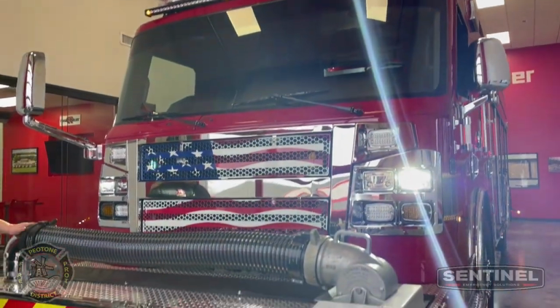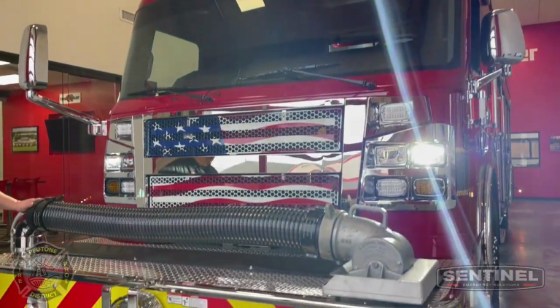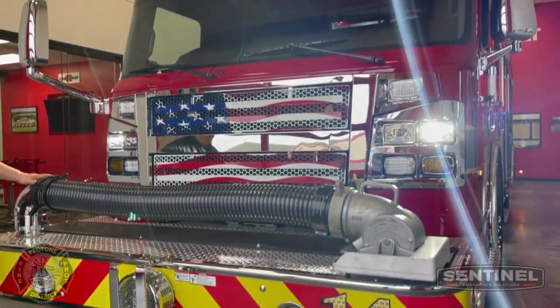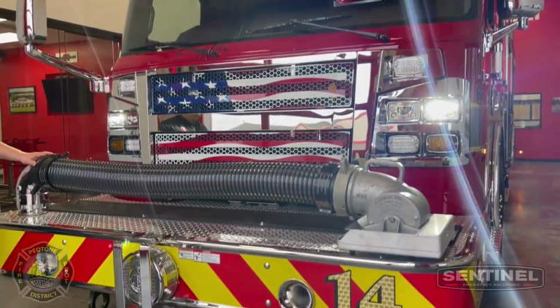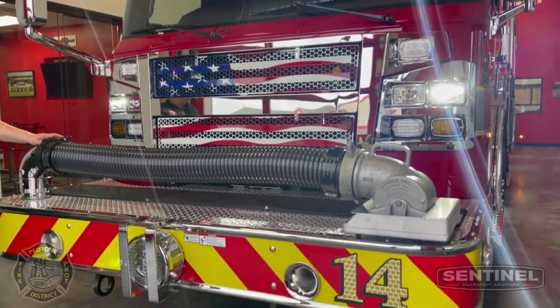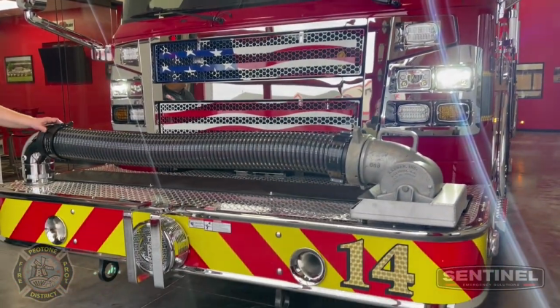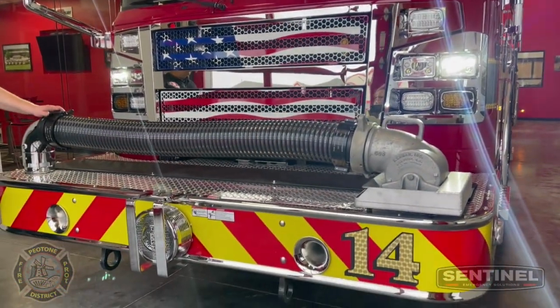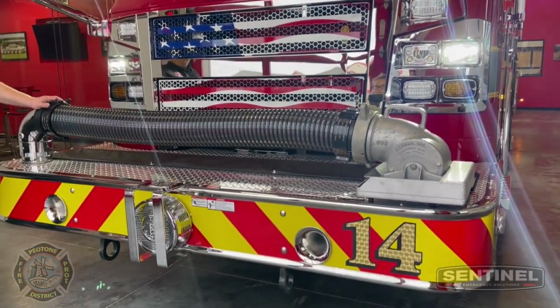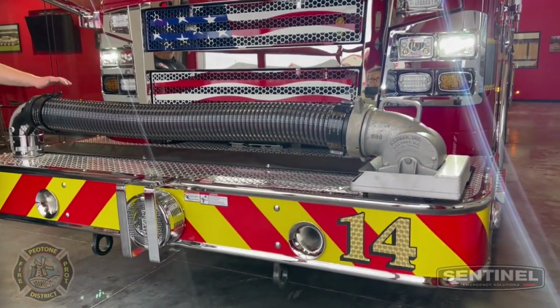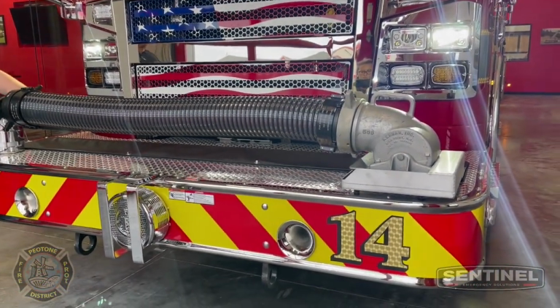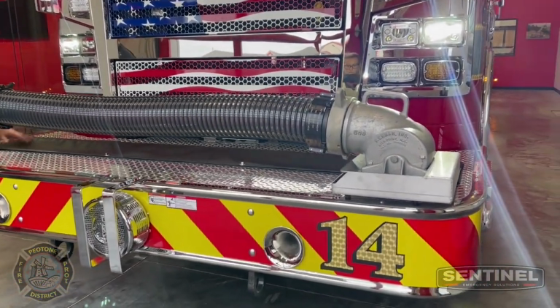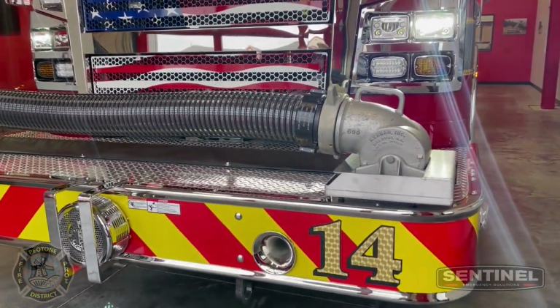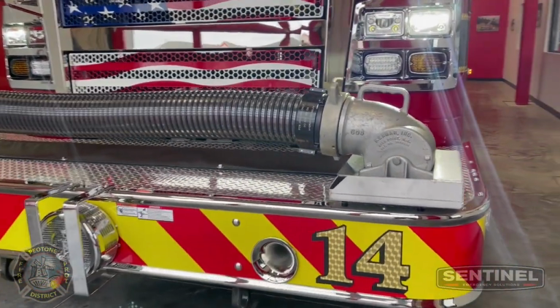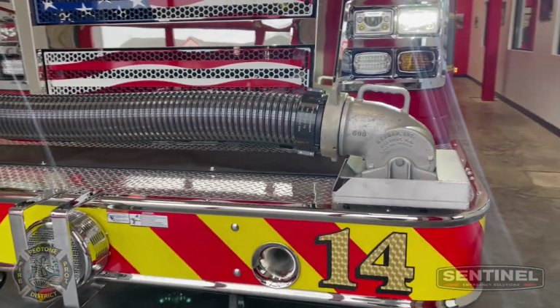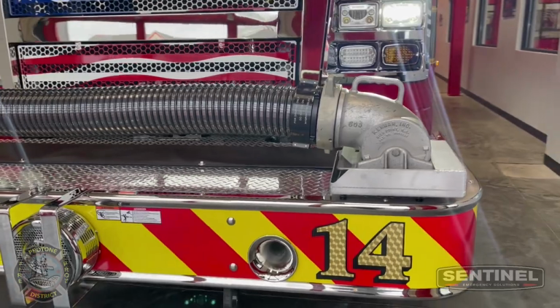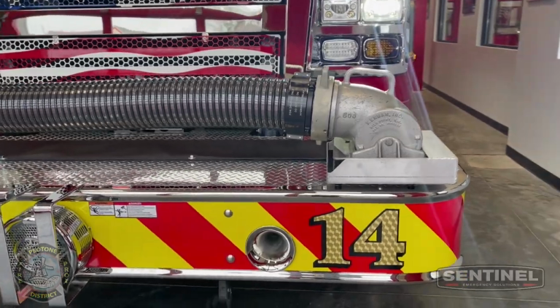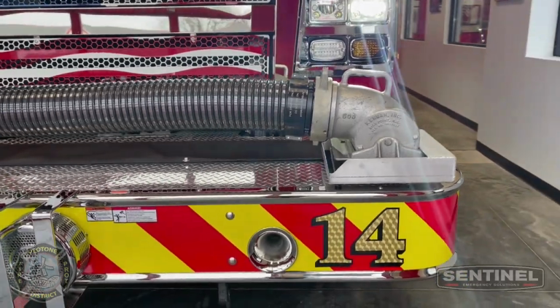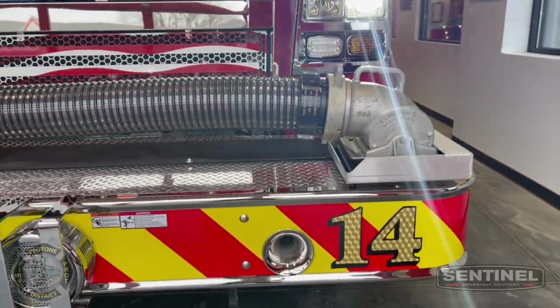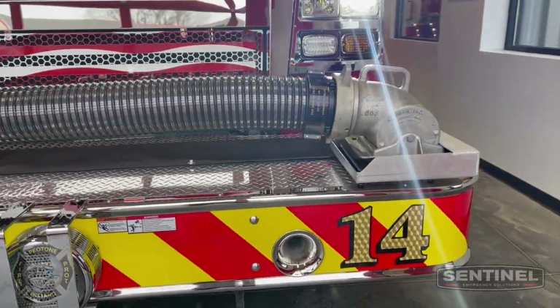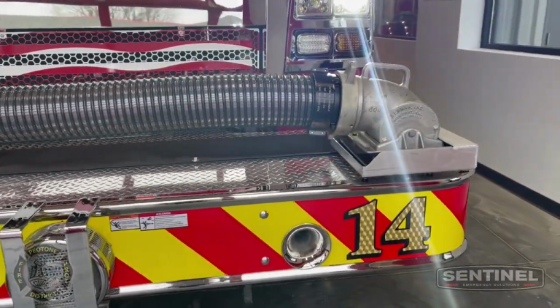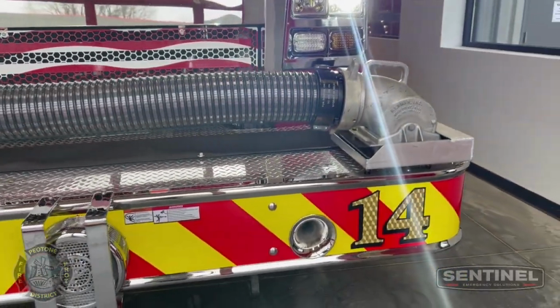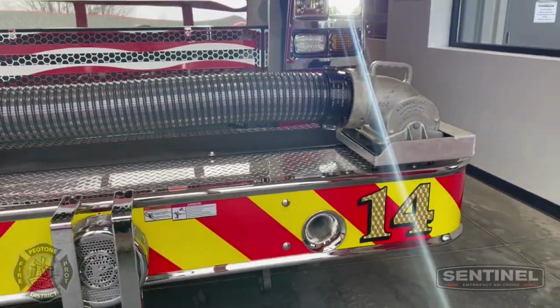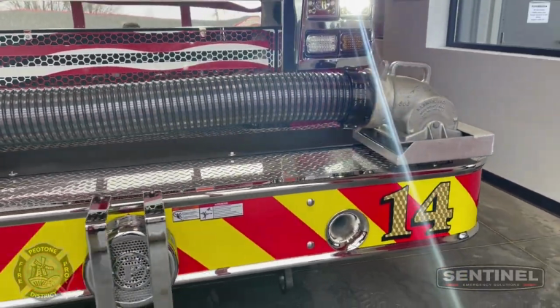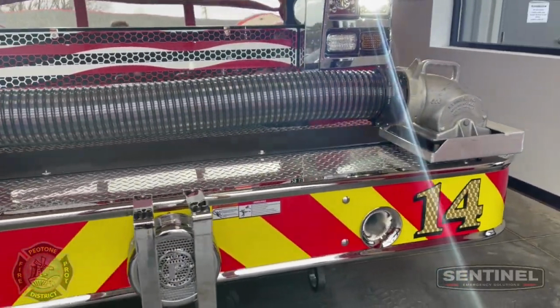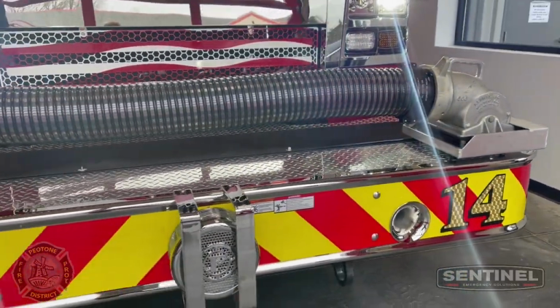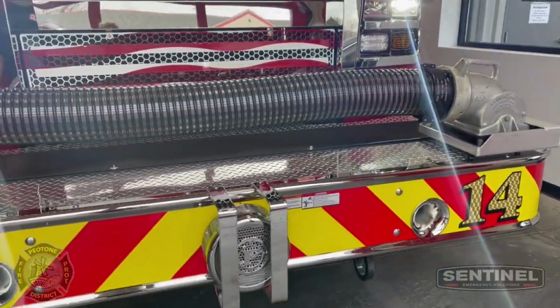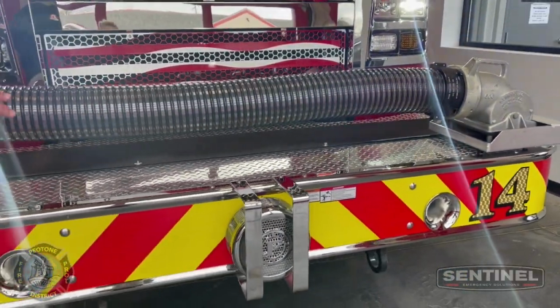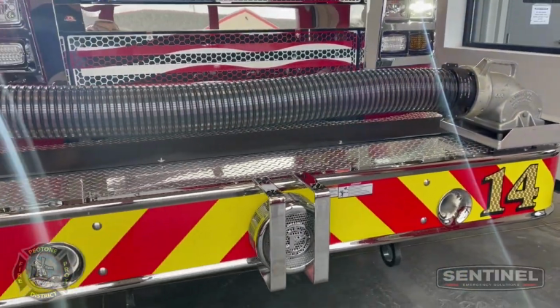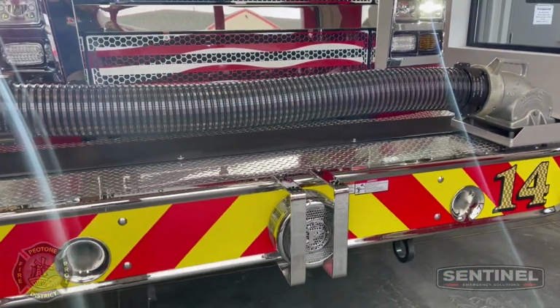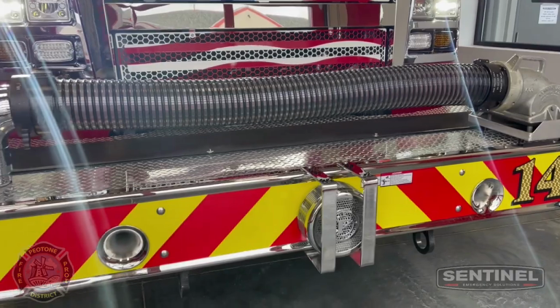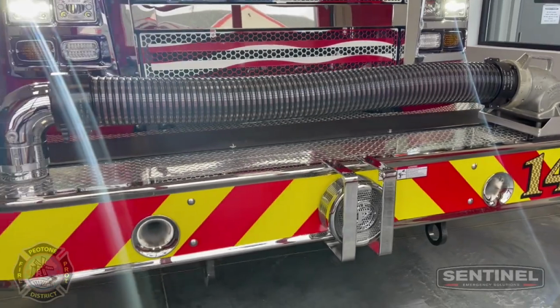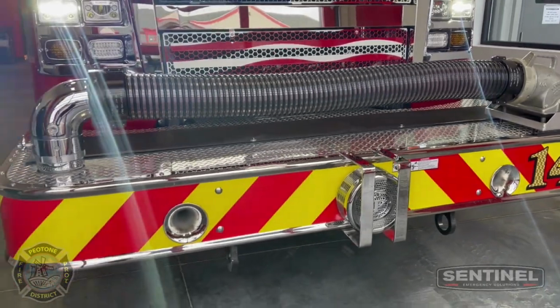Some of the features on this rig: we've got the pre-connected front suction. We have a 150-foot inch-and-three-quarter lay in the front bumper. We also have a siren guard on our Q-siren.